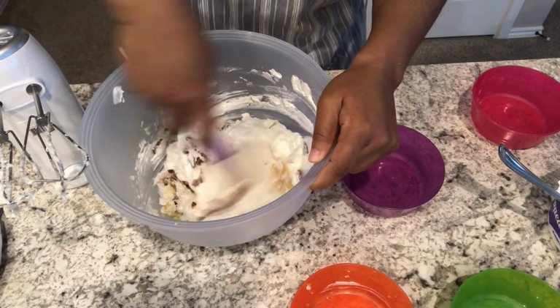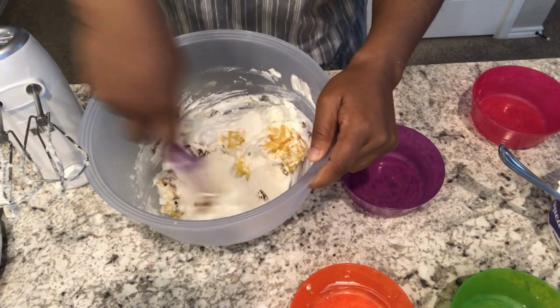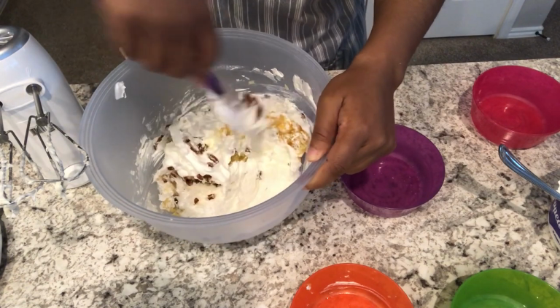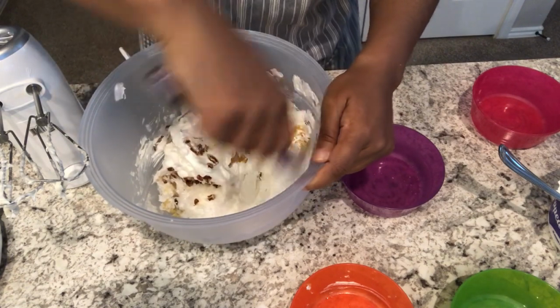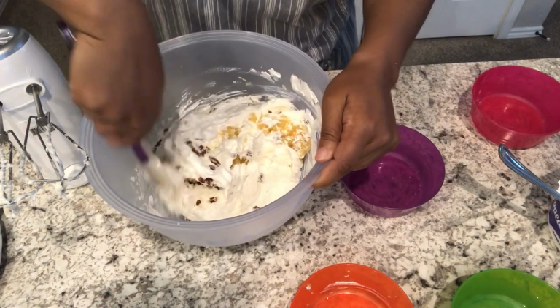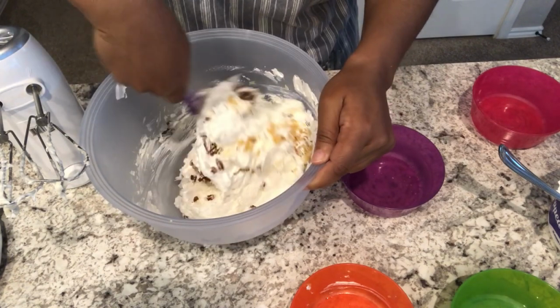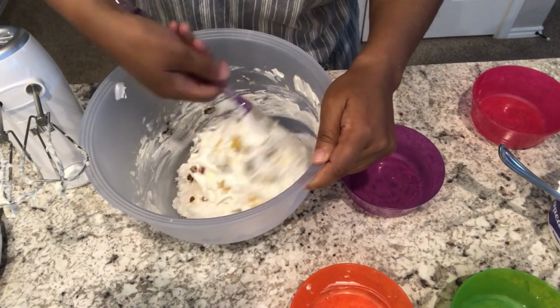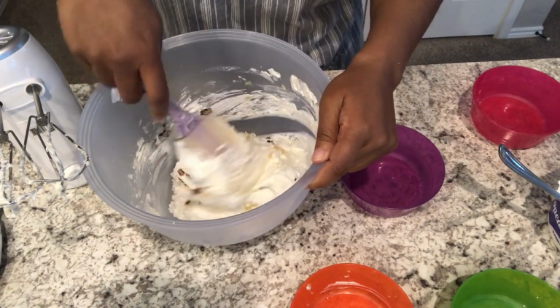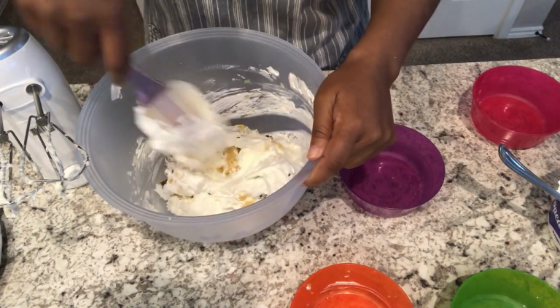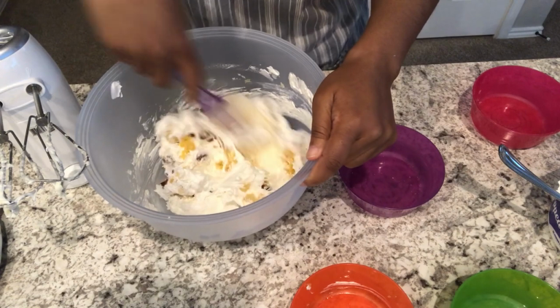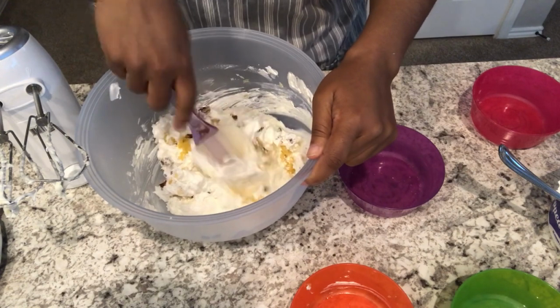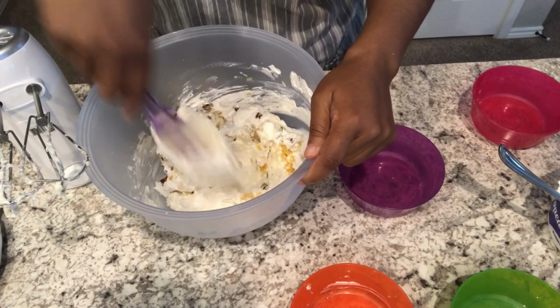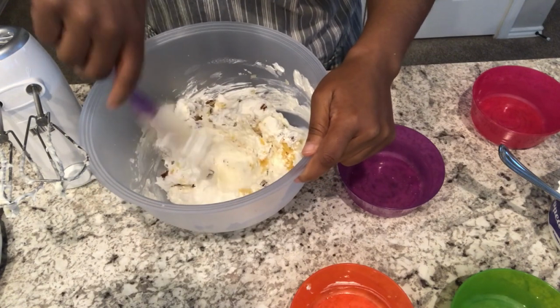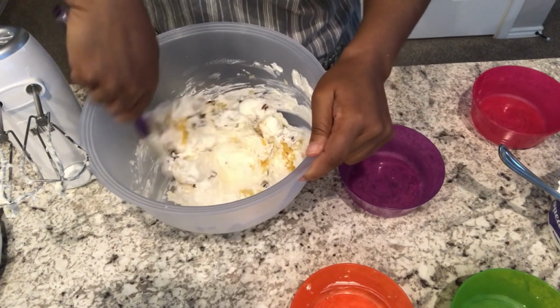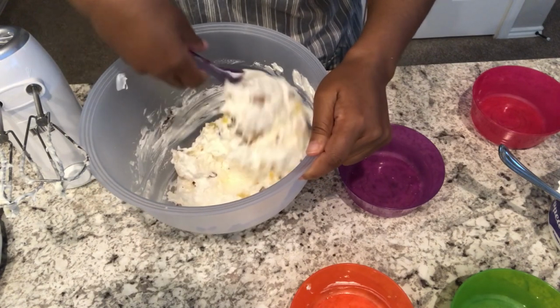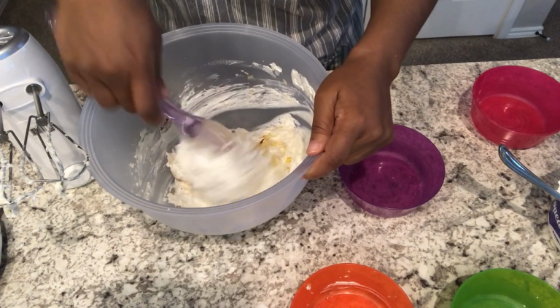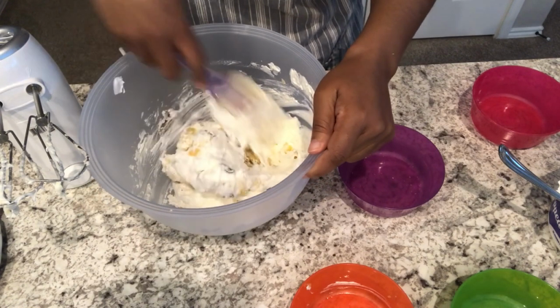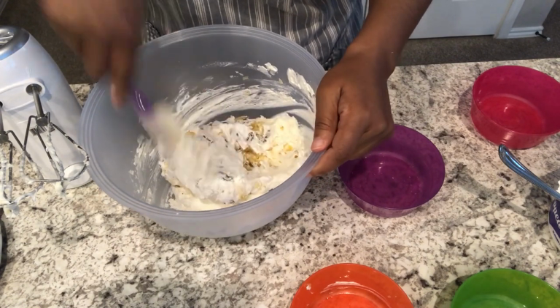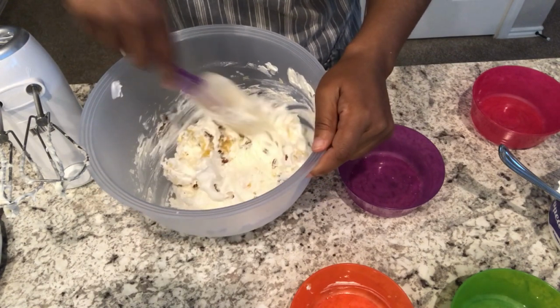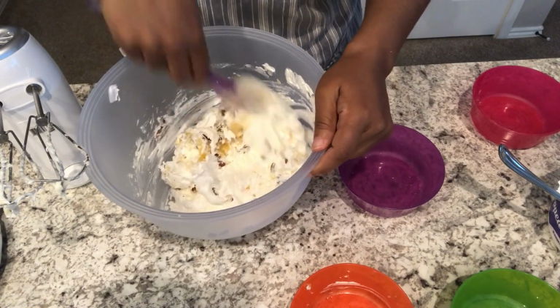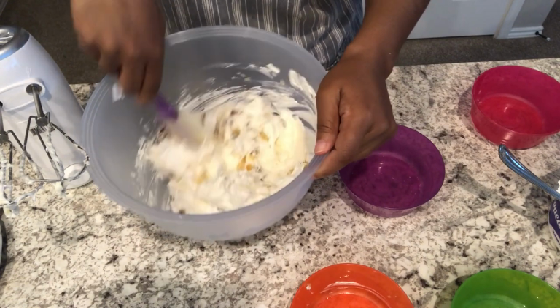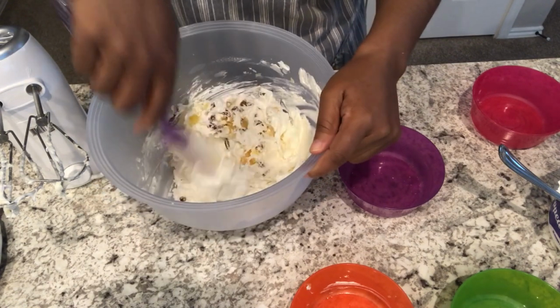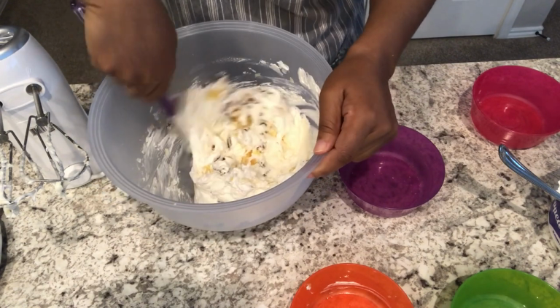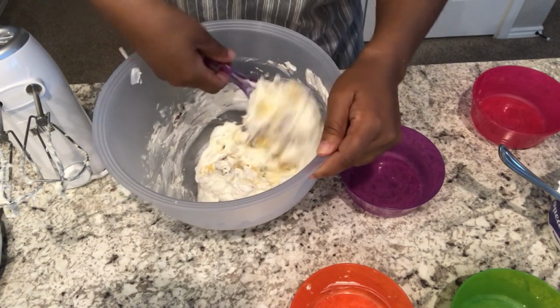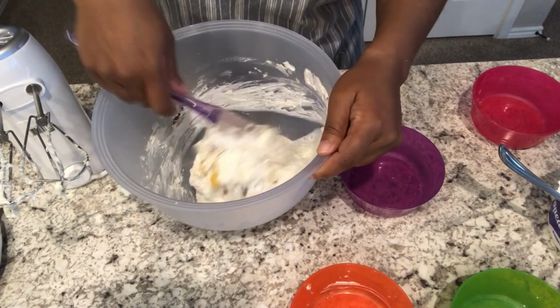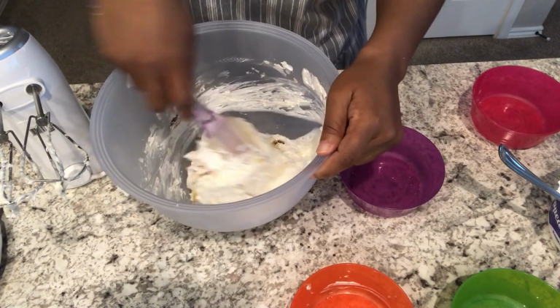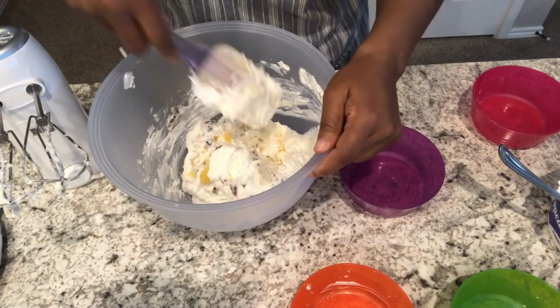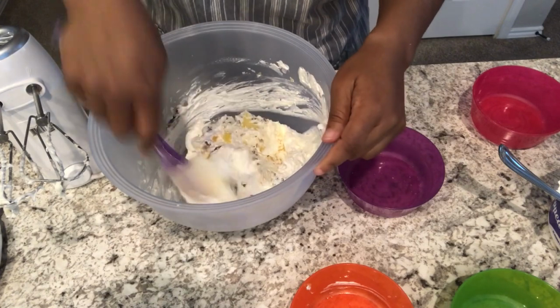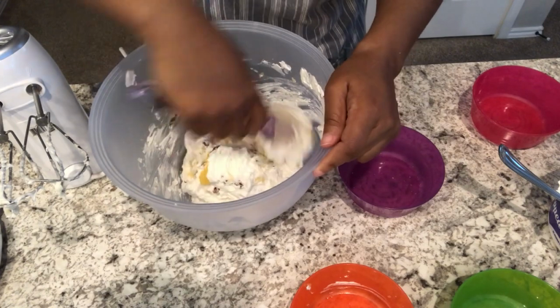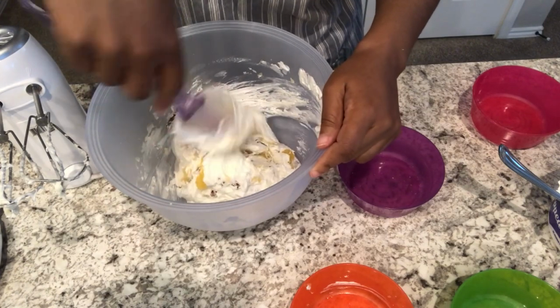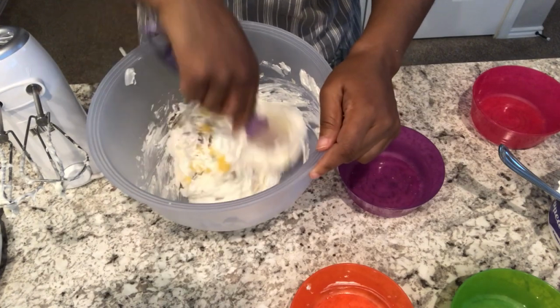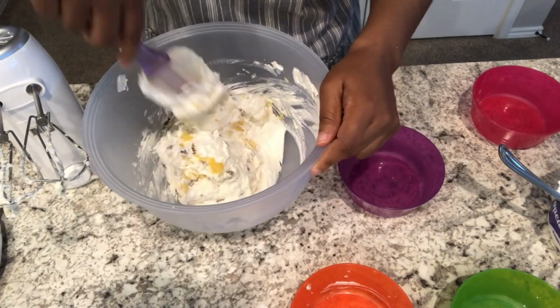Now if you want a lighter, fluffier pie, definitely go ahead and add in more whipped topping if you'd like.